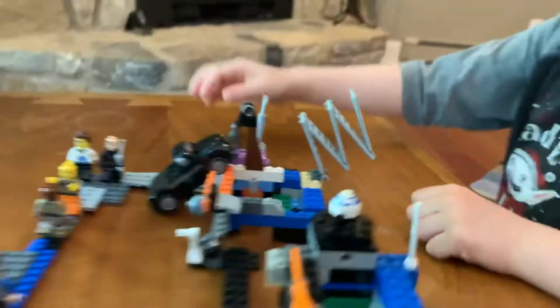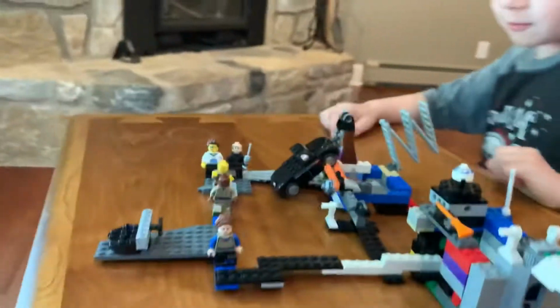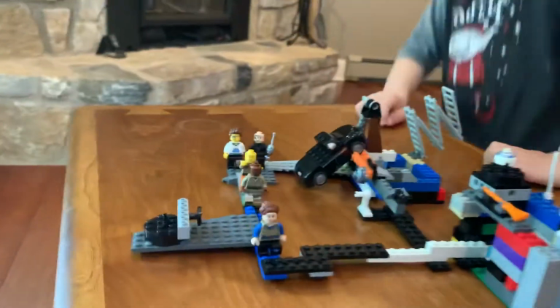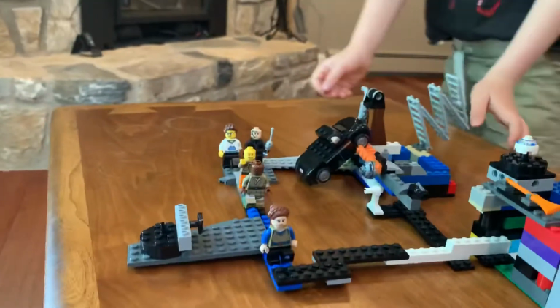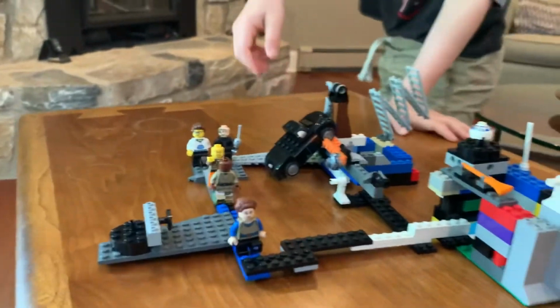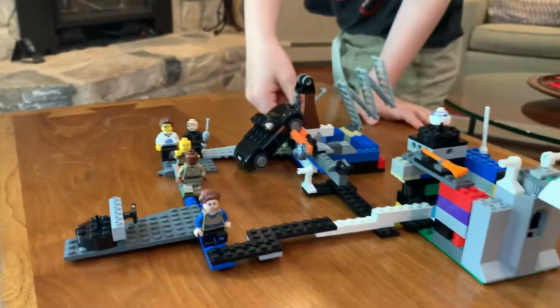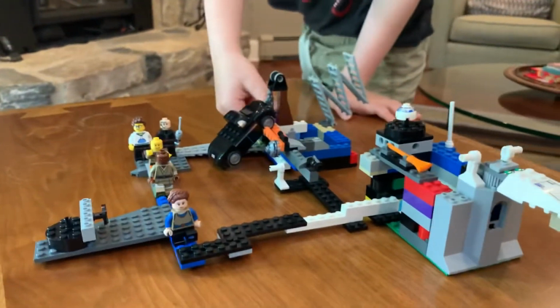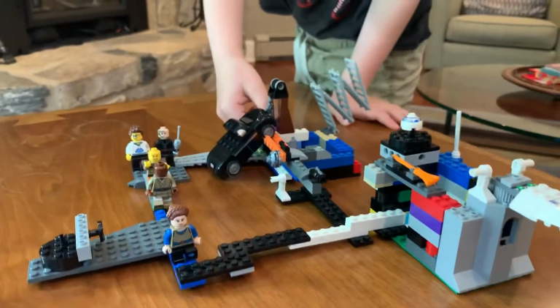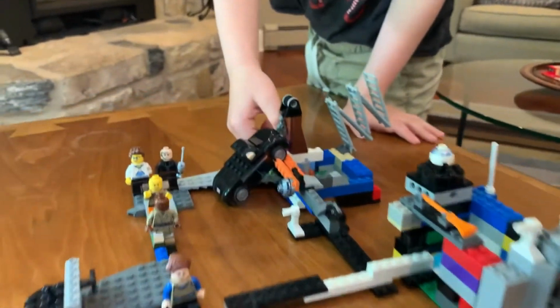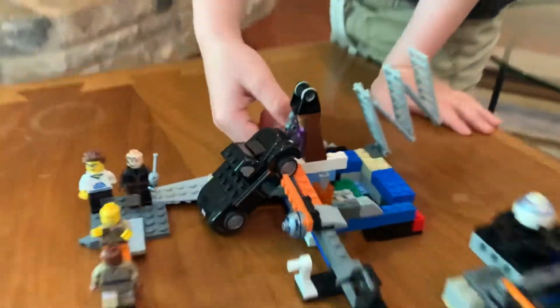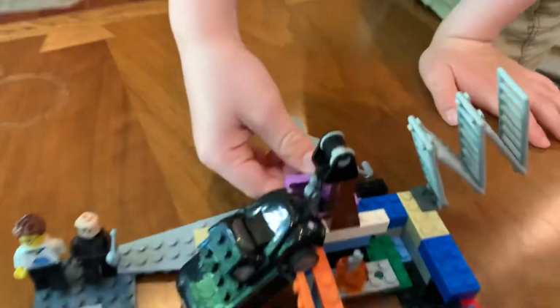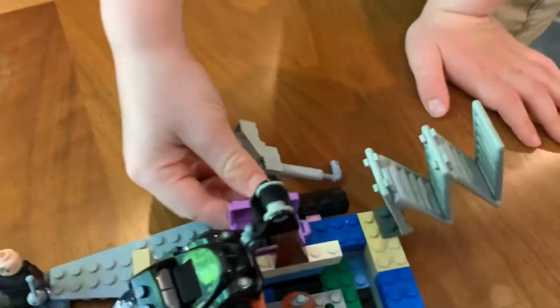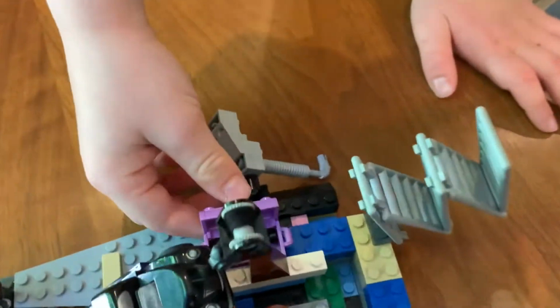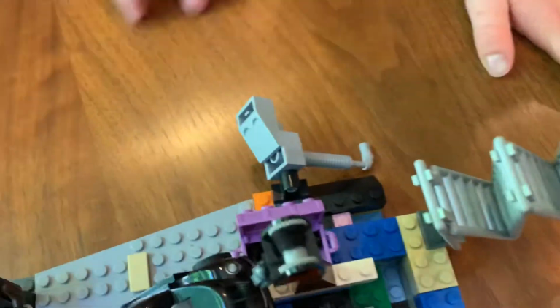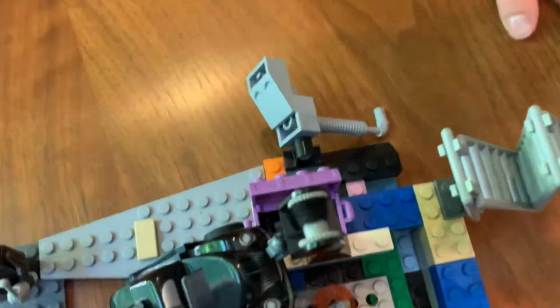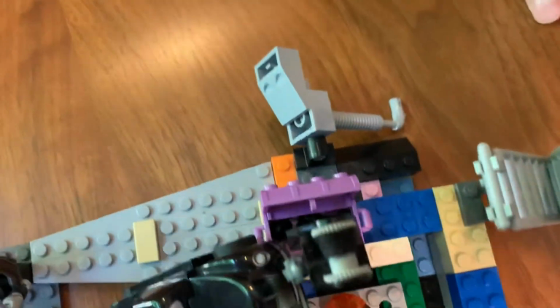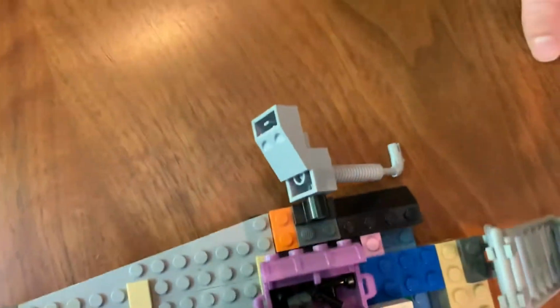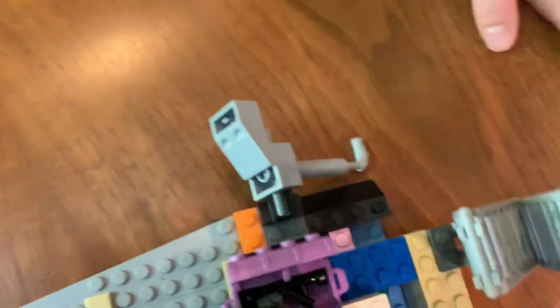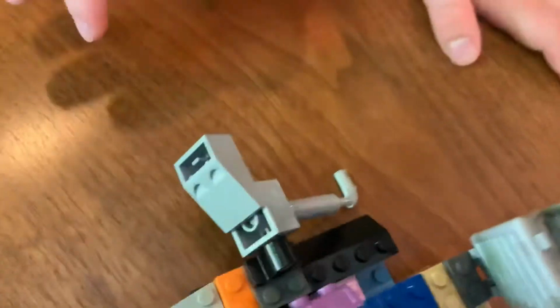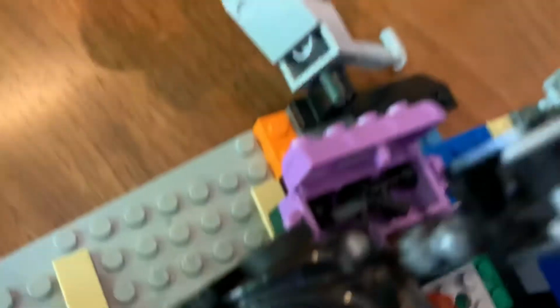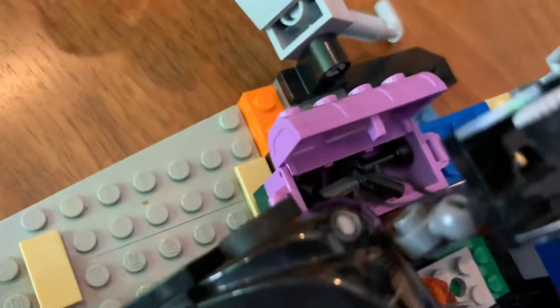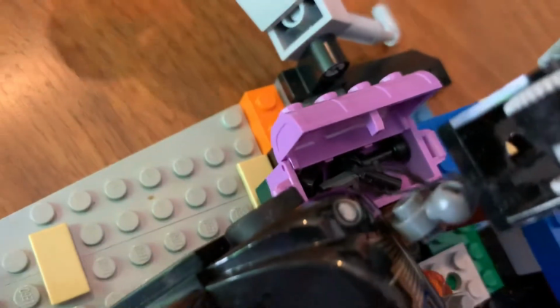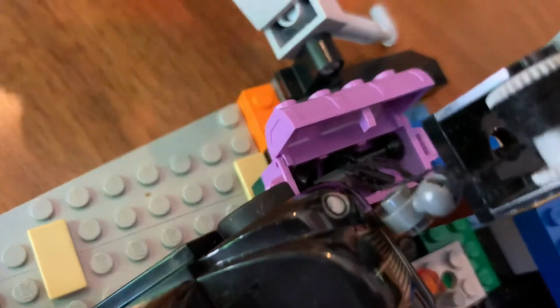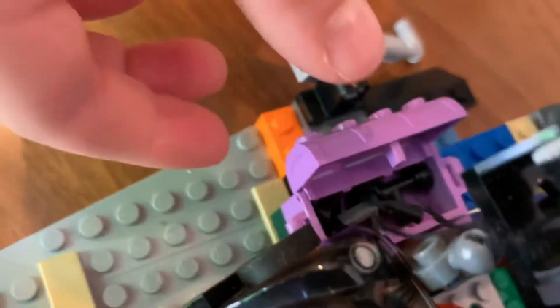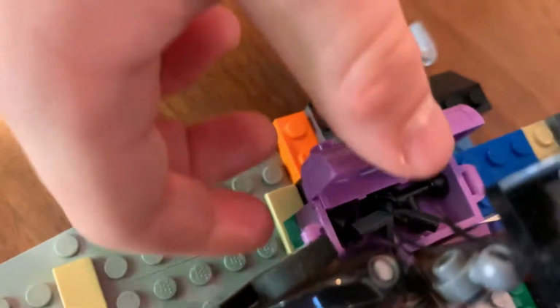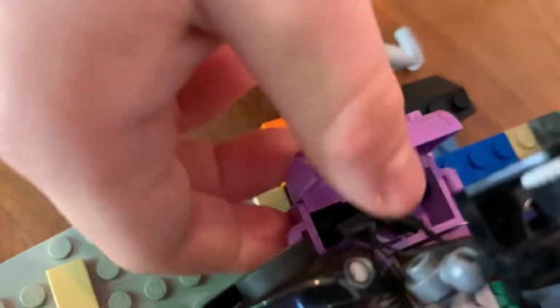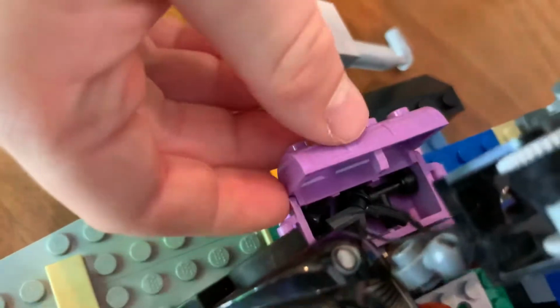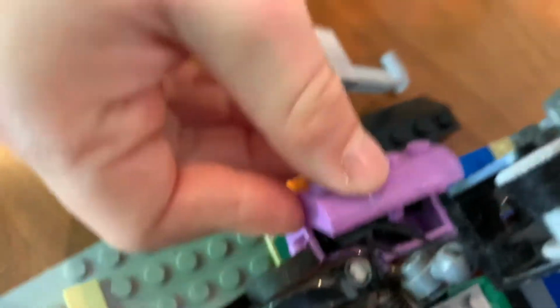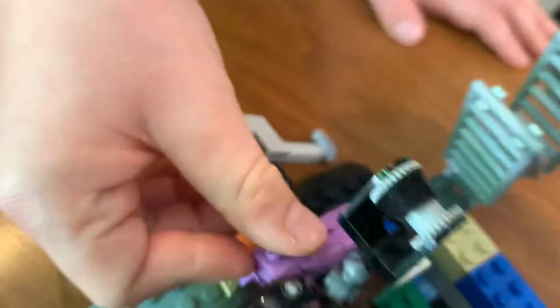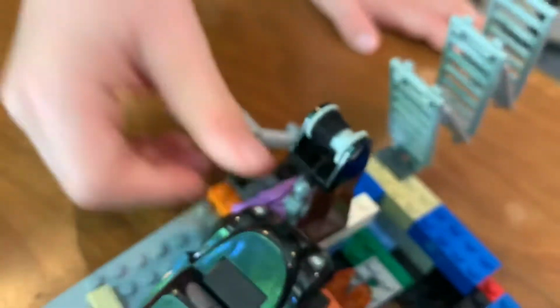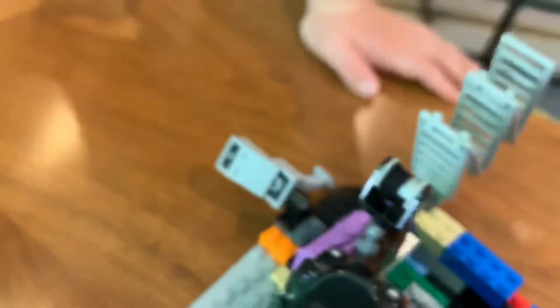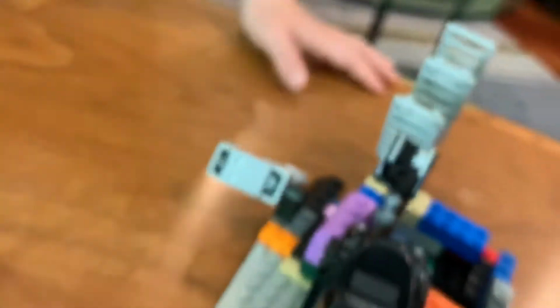Last but not least, the toolbox. Got tools in it, right there. That's the toolbox.